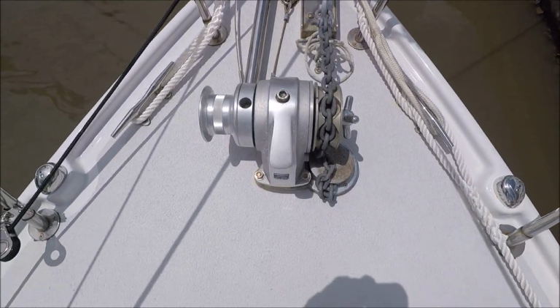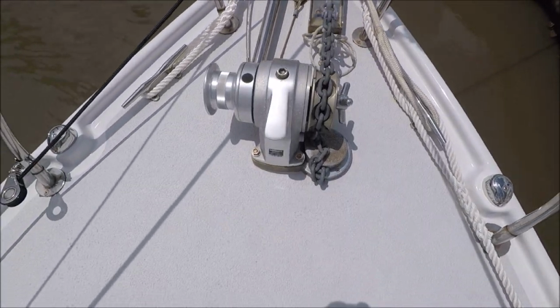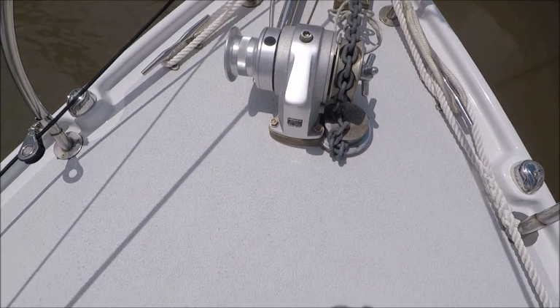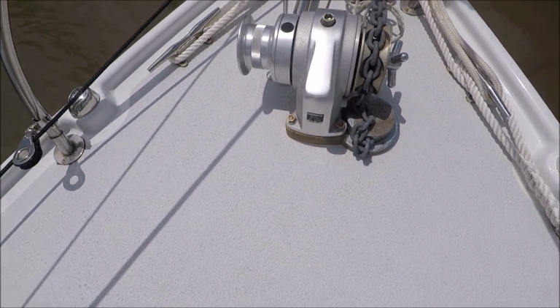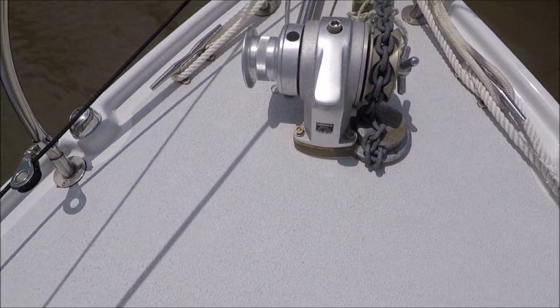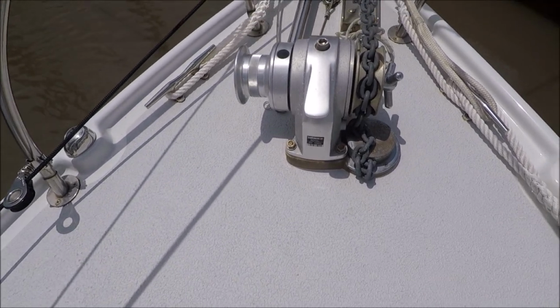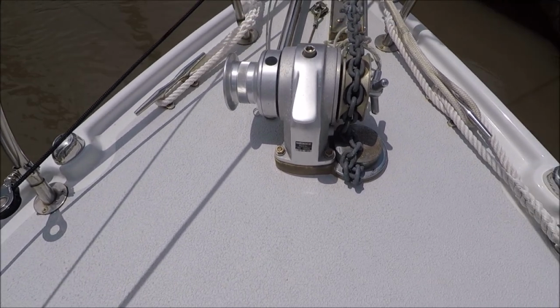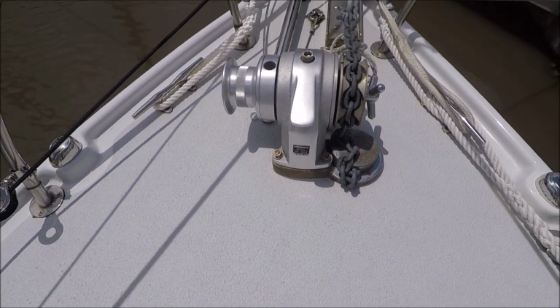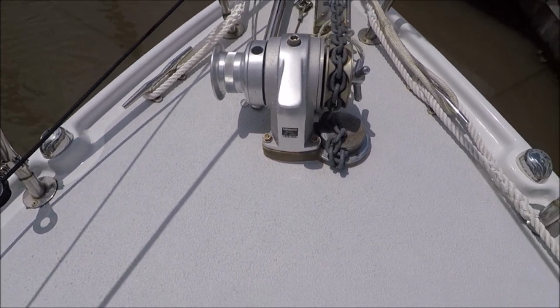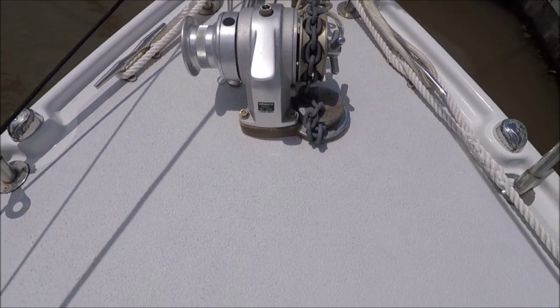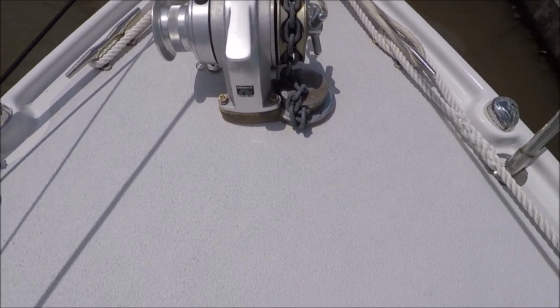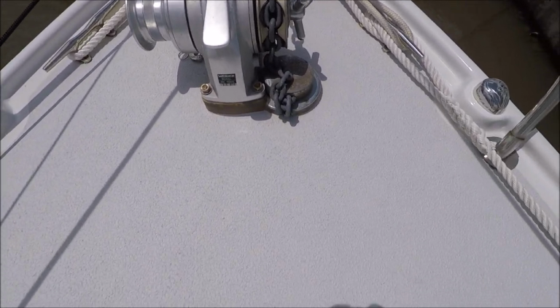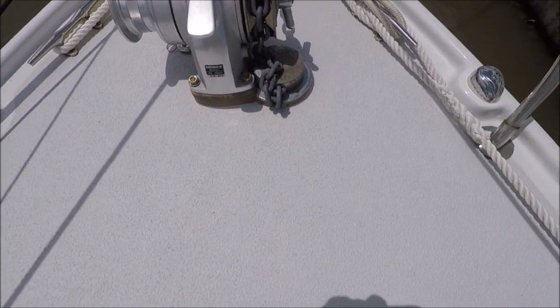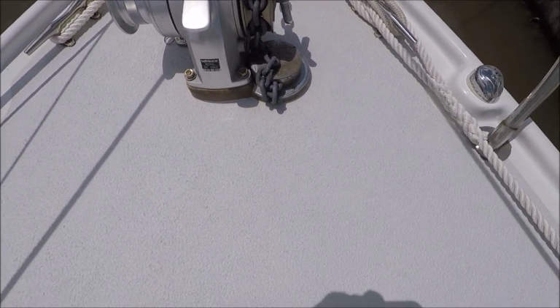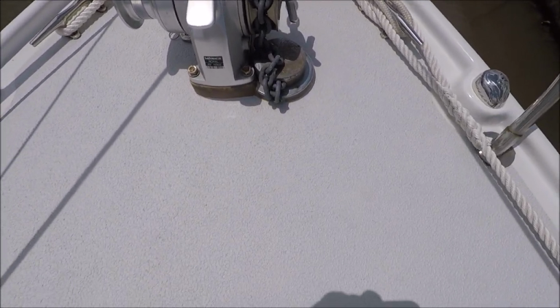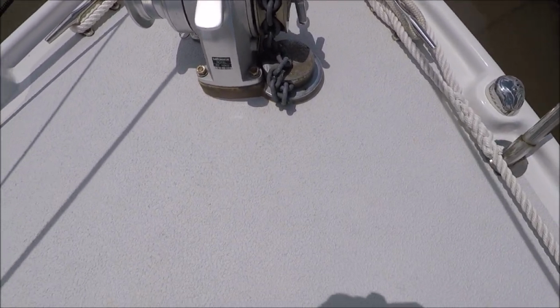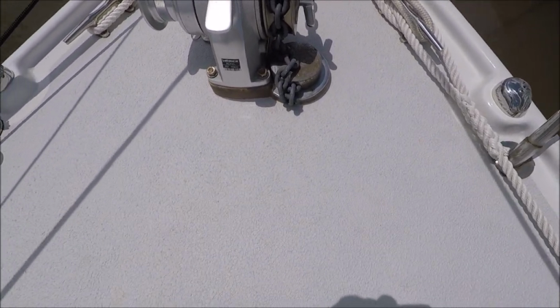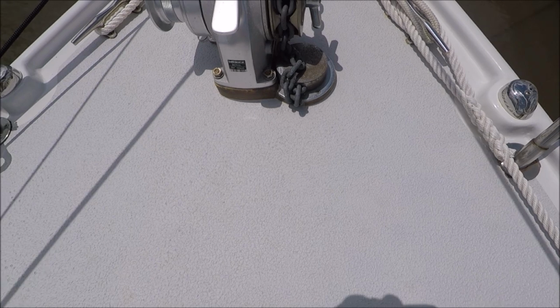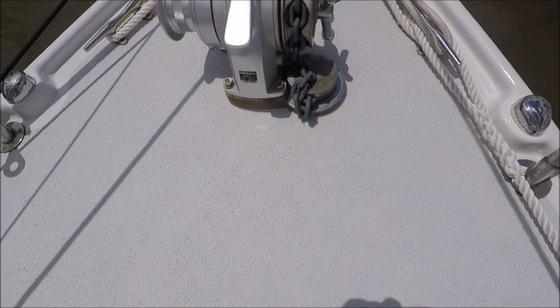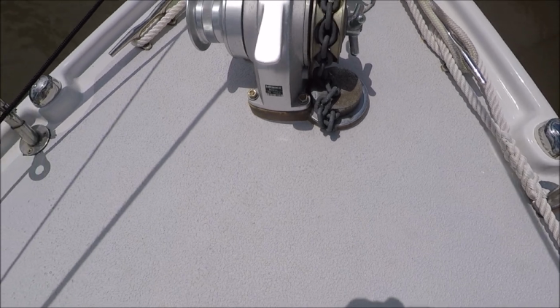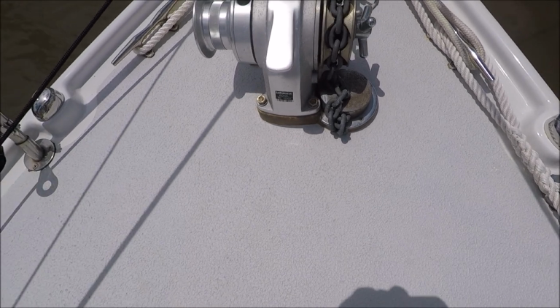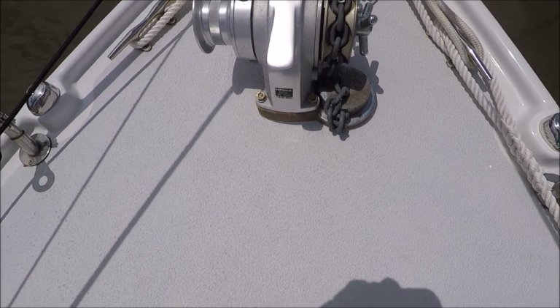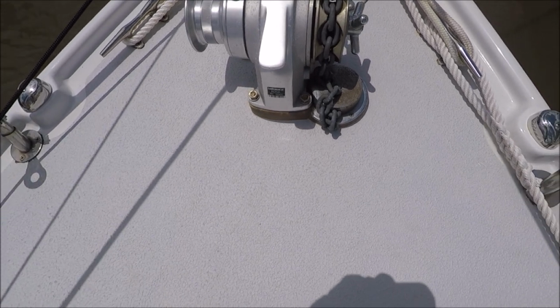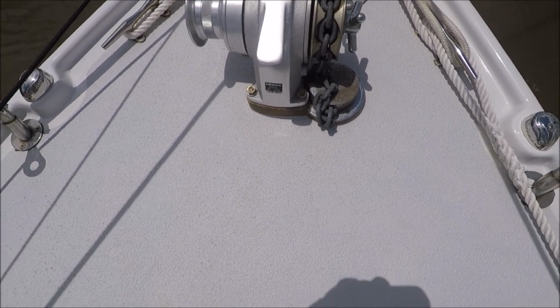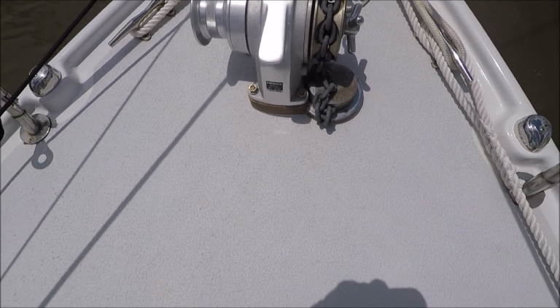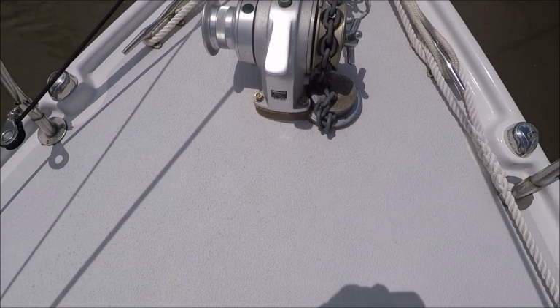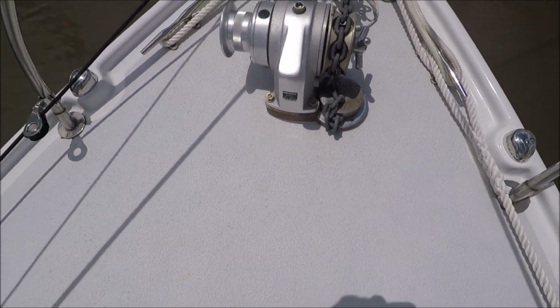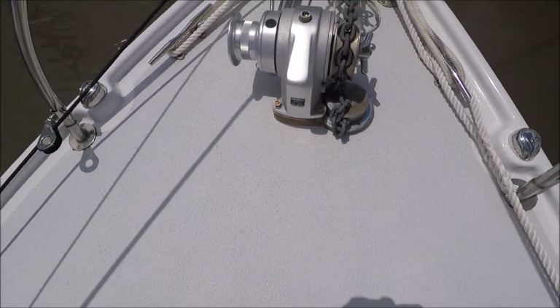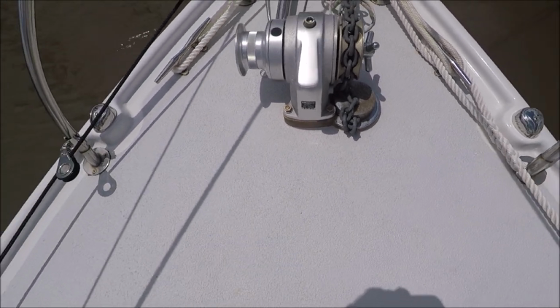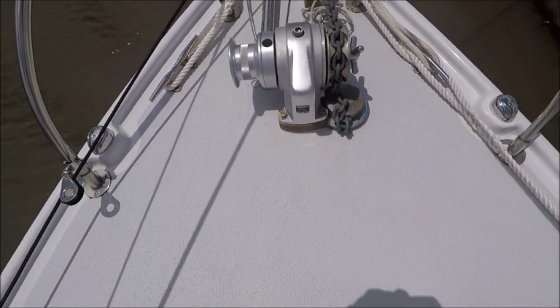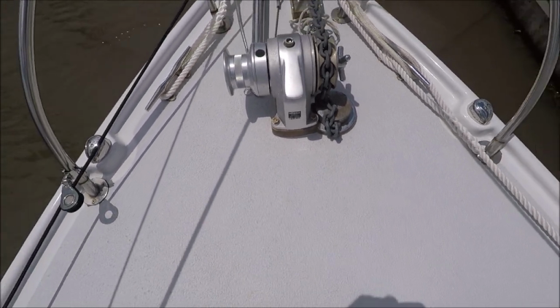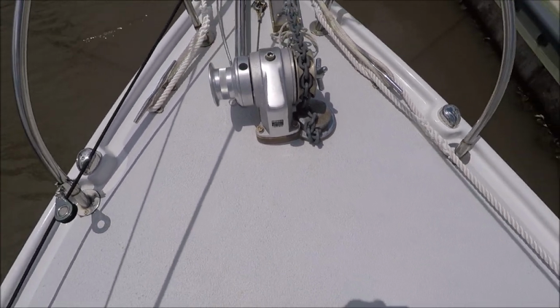And a Lofrans Royal Manual Windlass and deck chain pipe — a good size one that will allow a thimble and shackles to pass through.